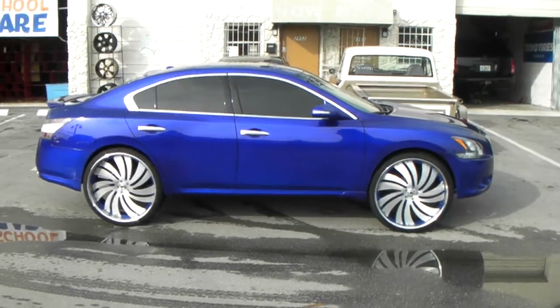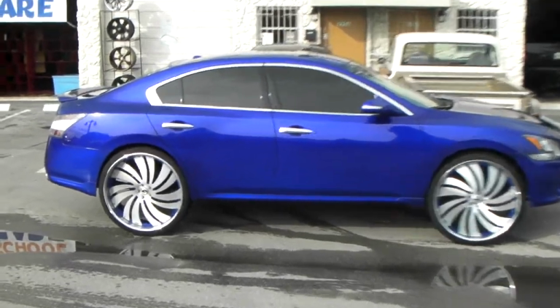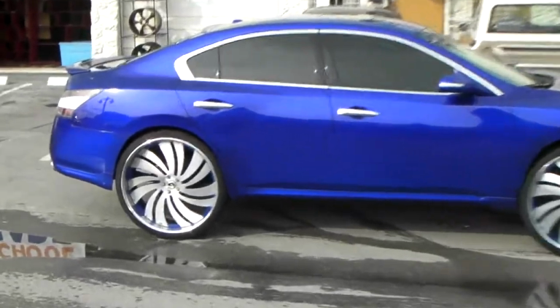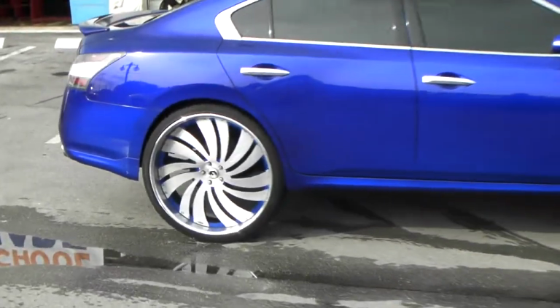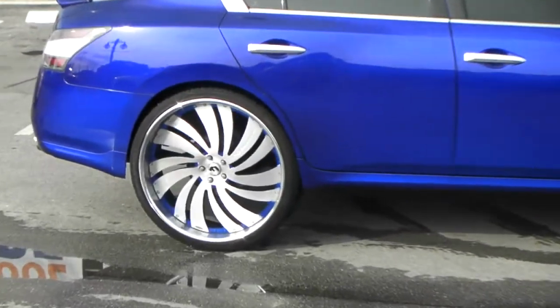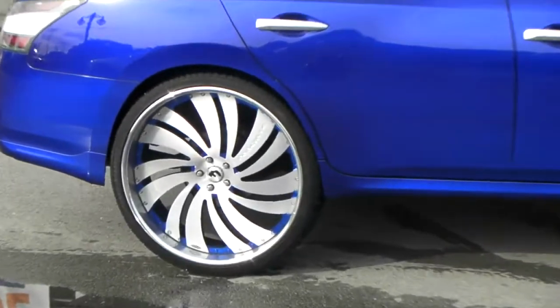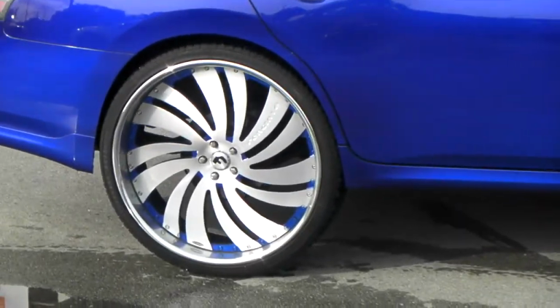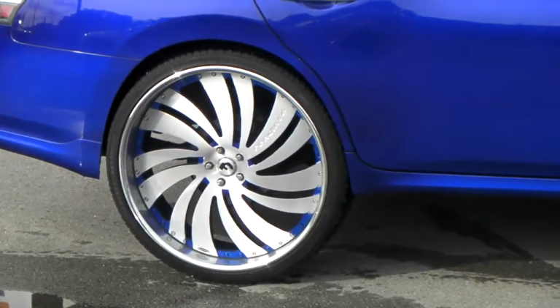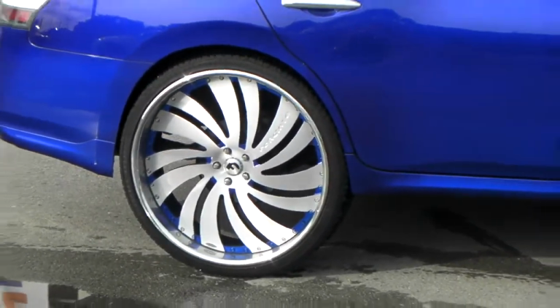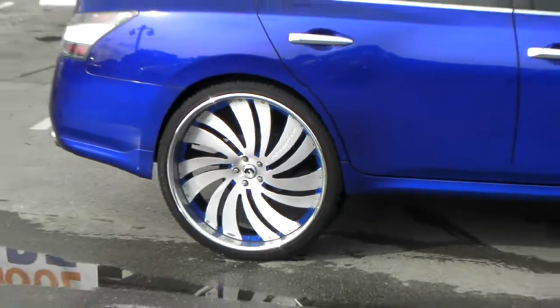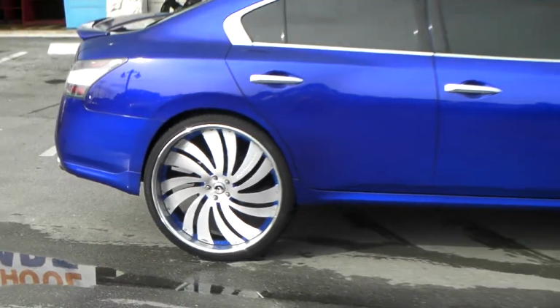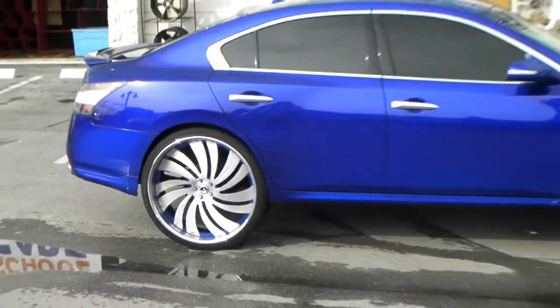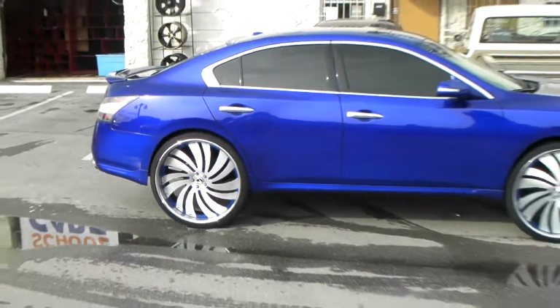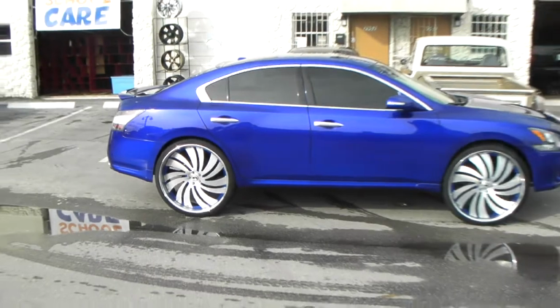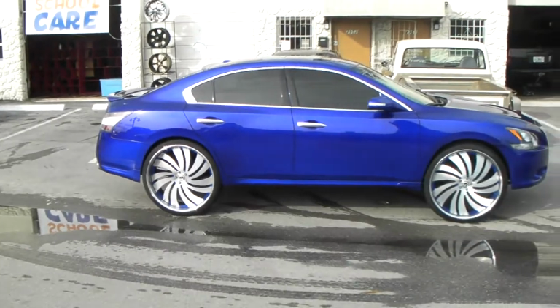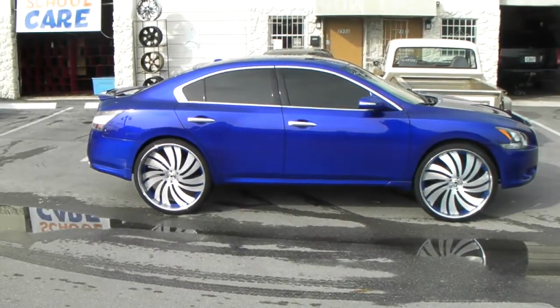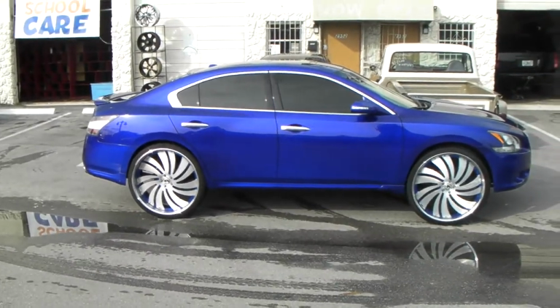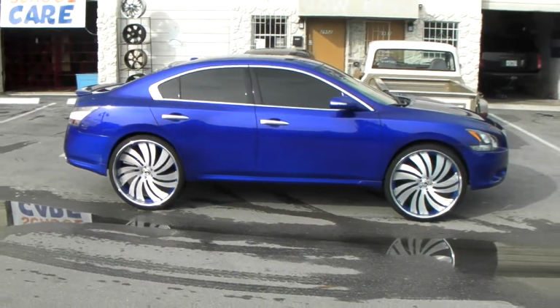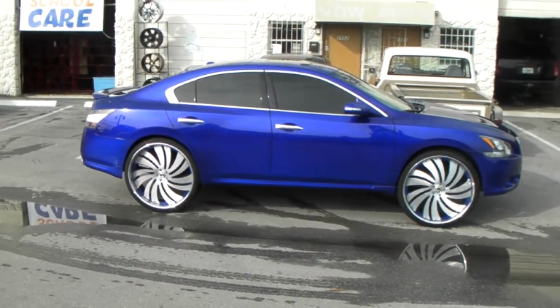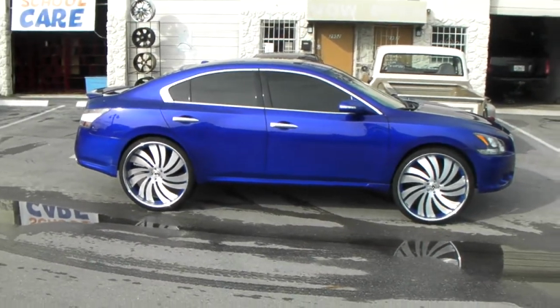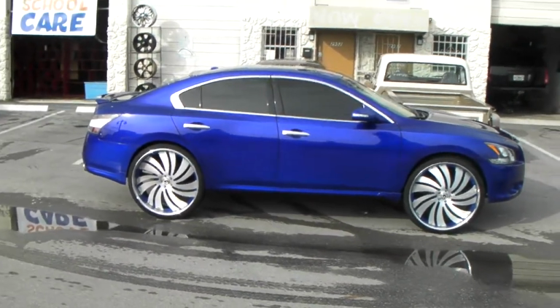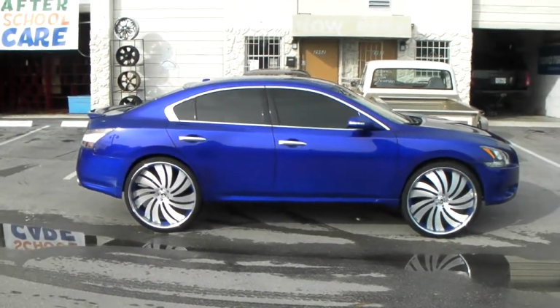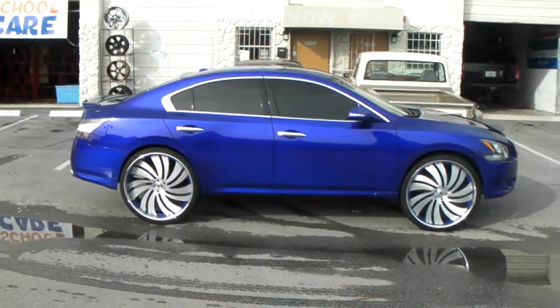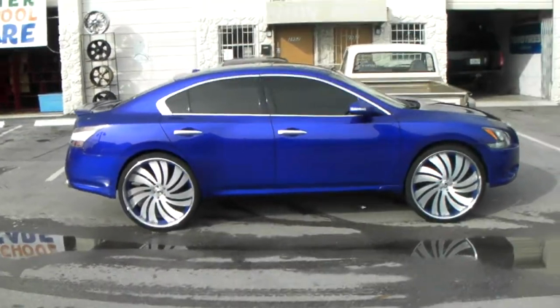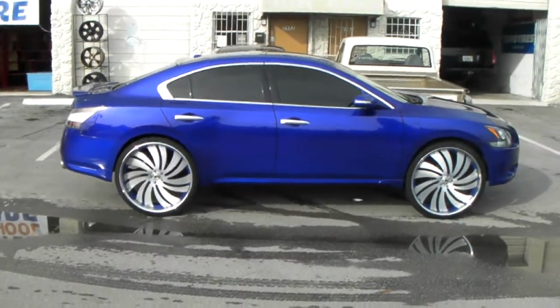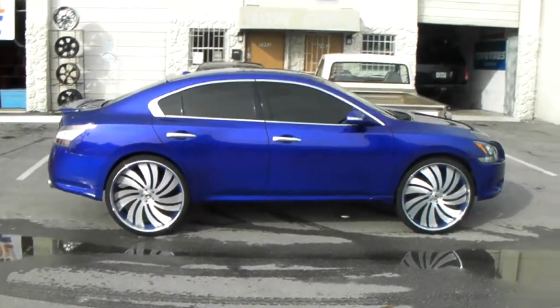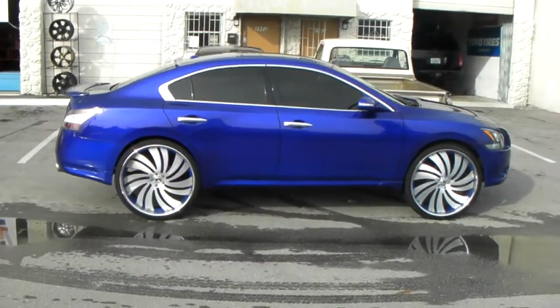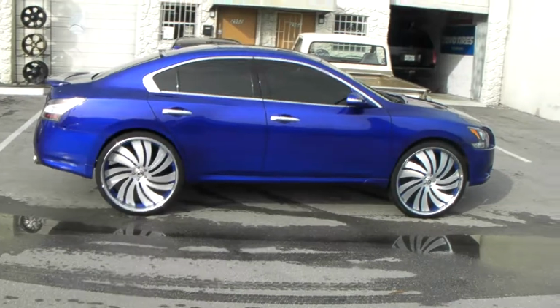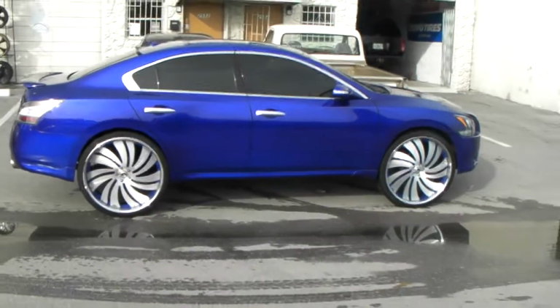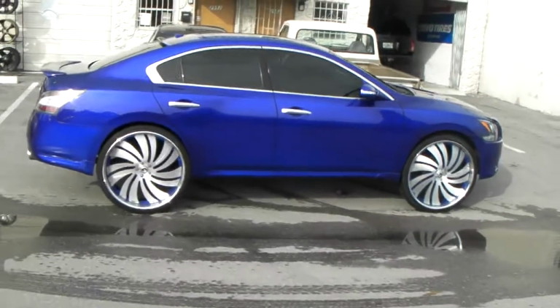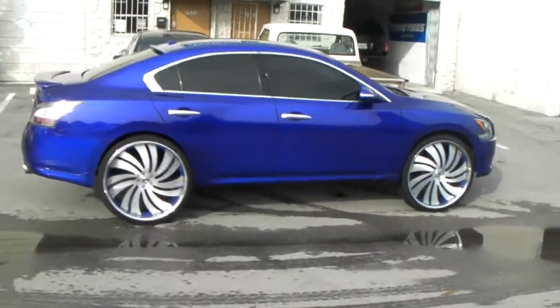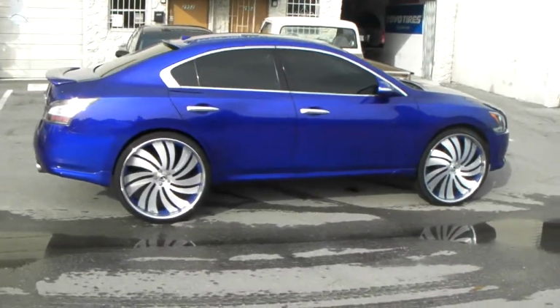It's one of the best jobs I've seen. The car is a nice color — nothing too crazy — and it kind of looks like the 26s belong on it. Of course, there was some cutting that had to be done, but it came out really nice.